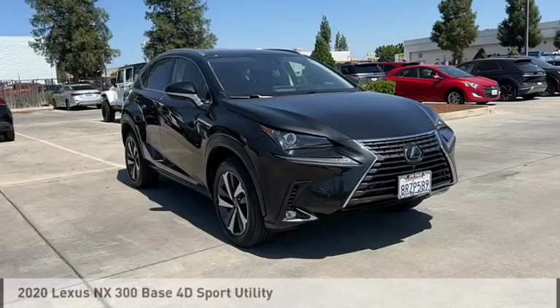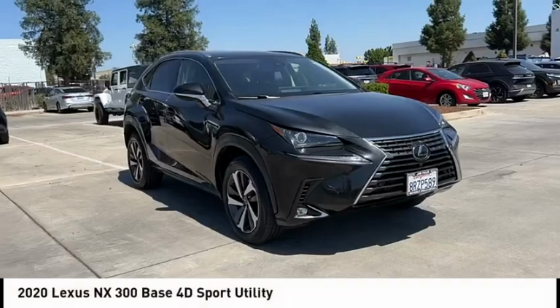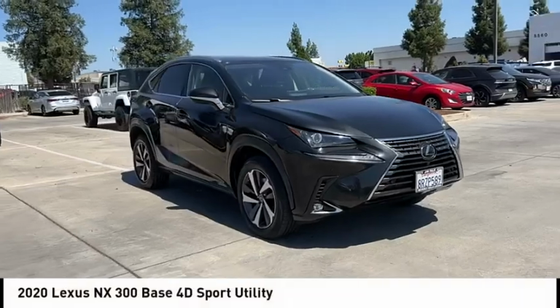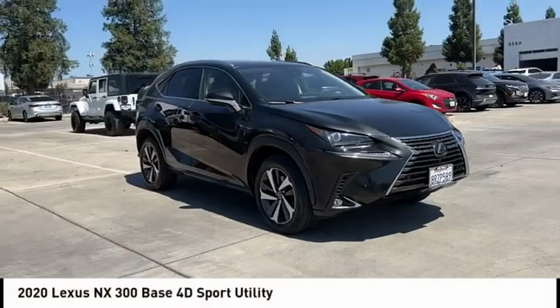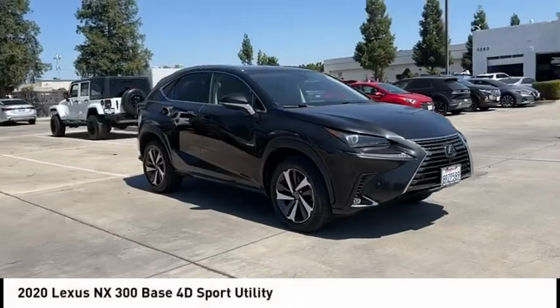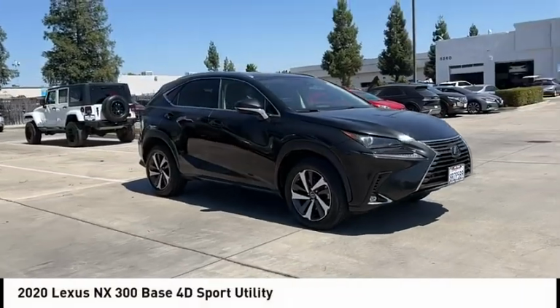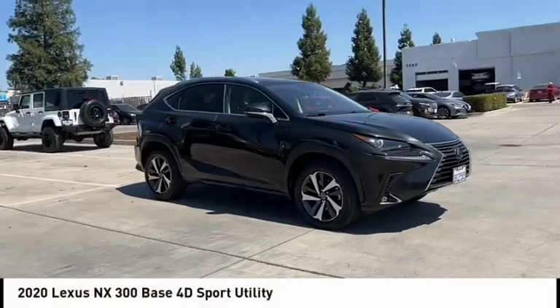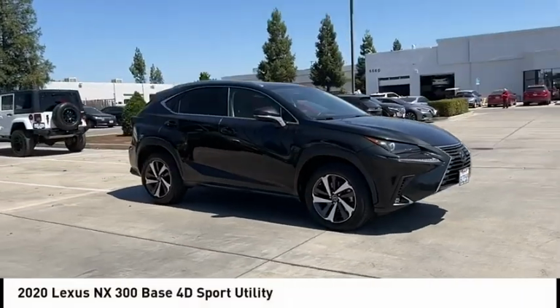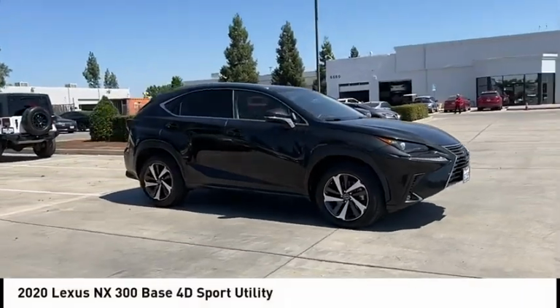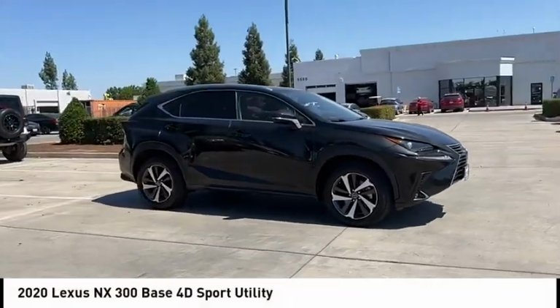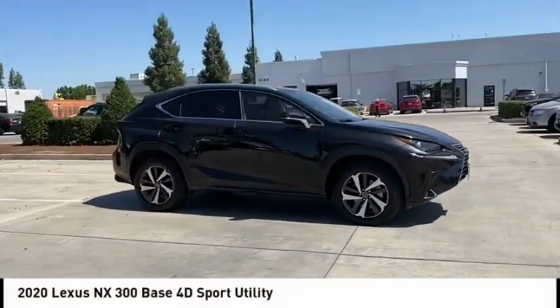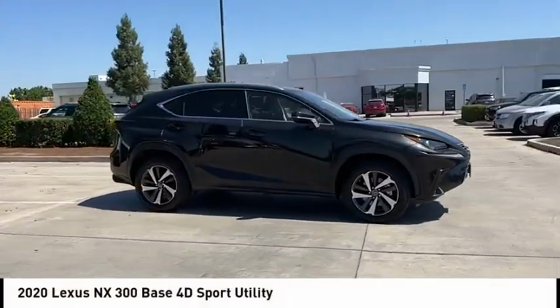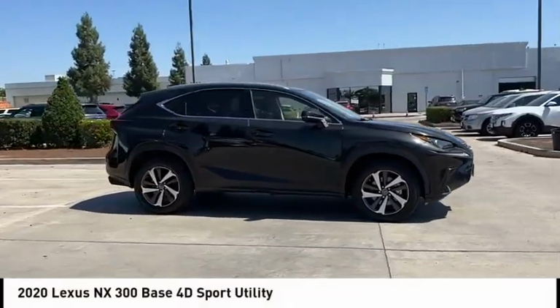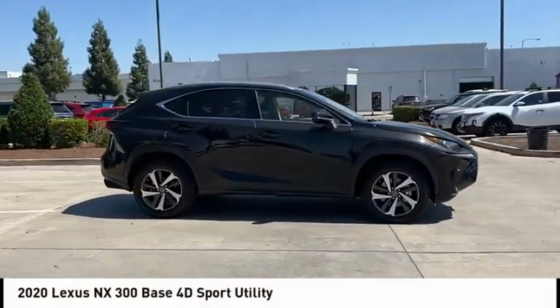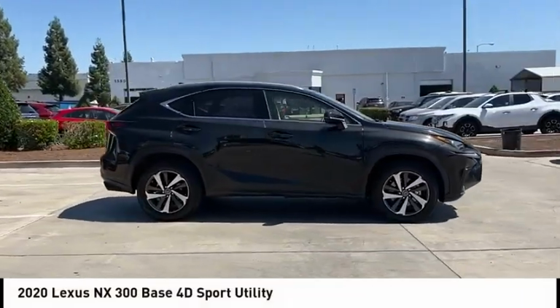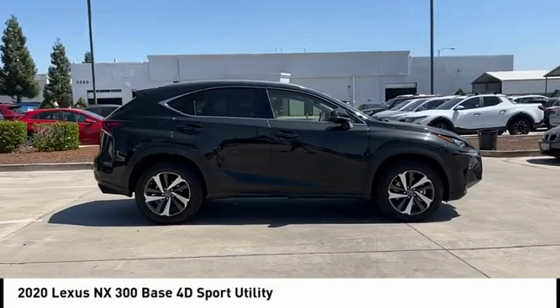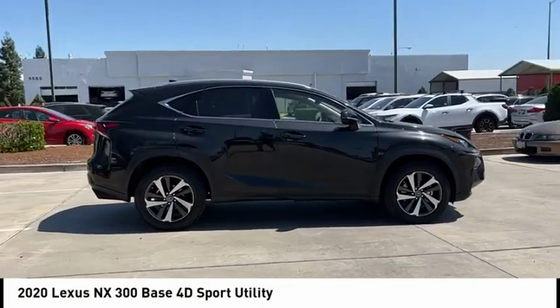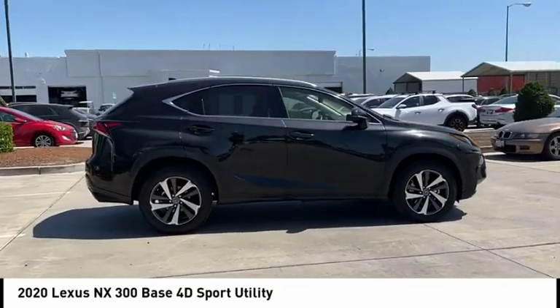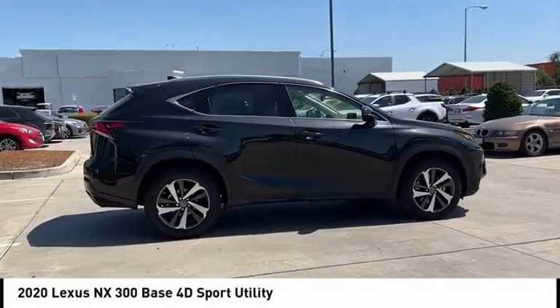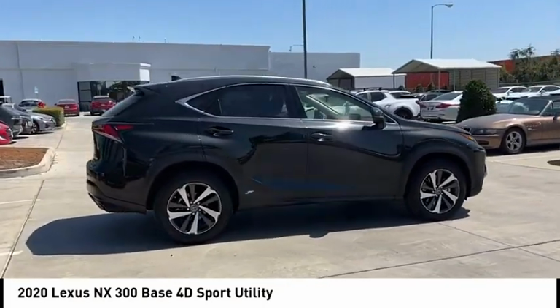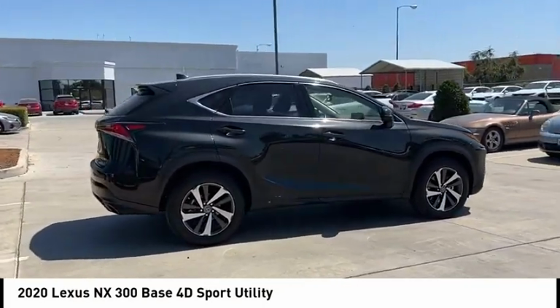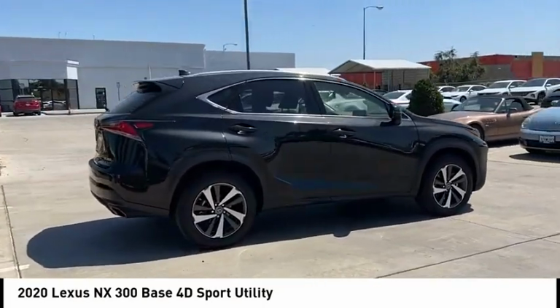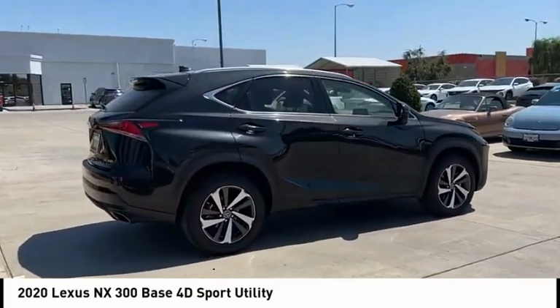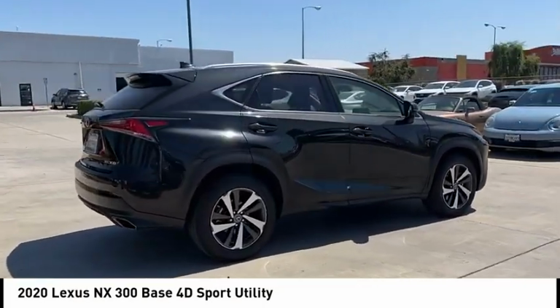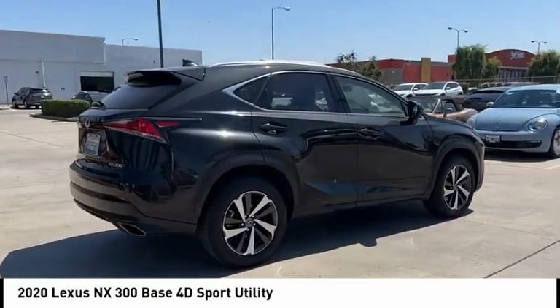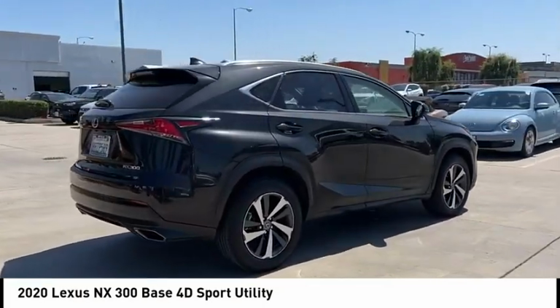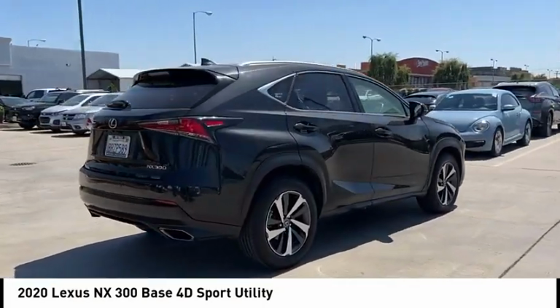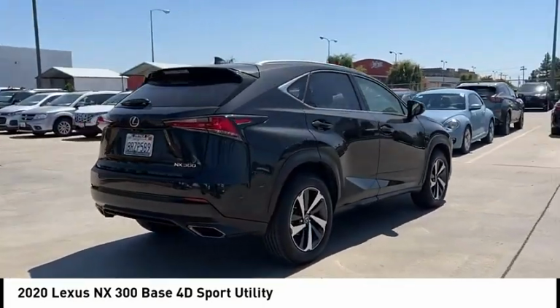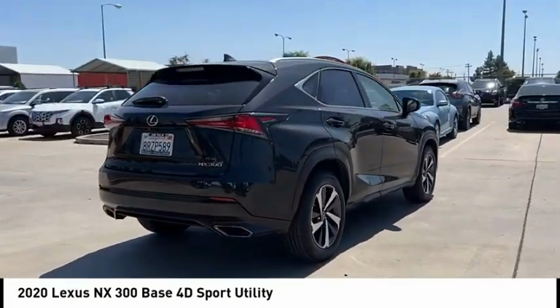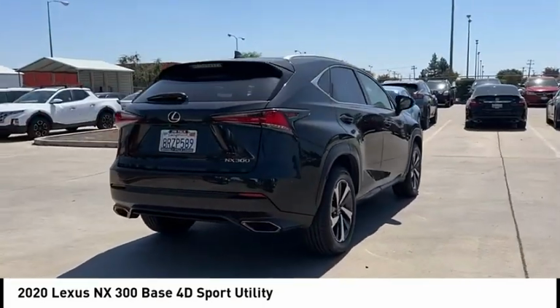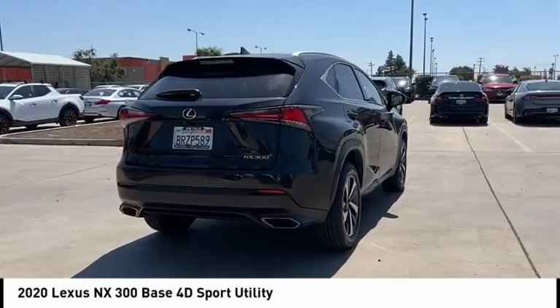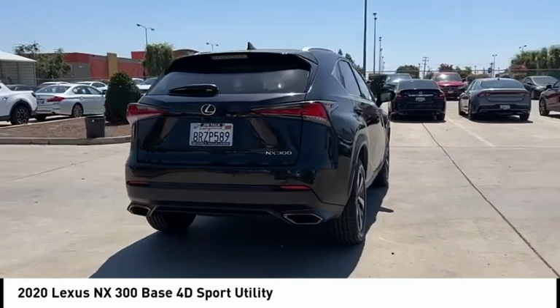Come test drive the 2020 Lexus NX. The Lexus NX is sculpted to look nimble while hinting at the incredible power concentrated inside.